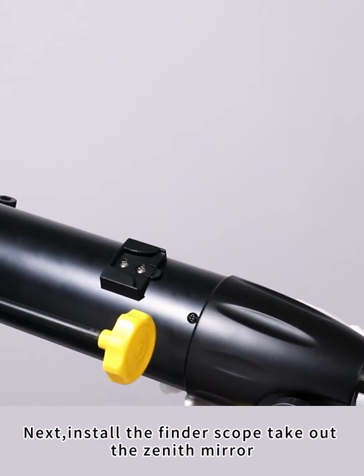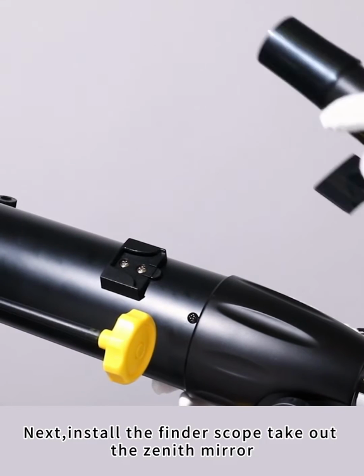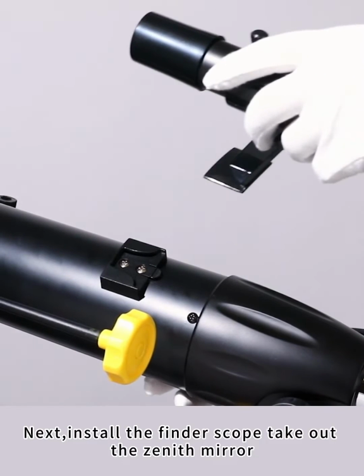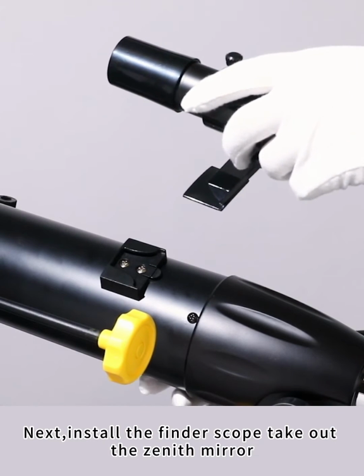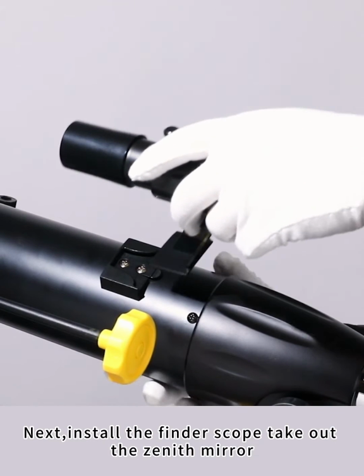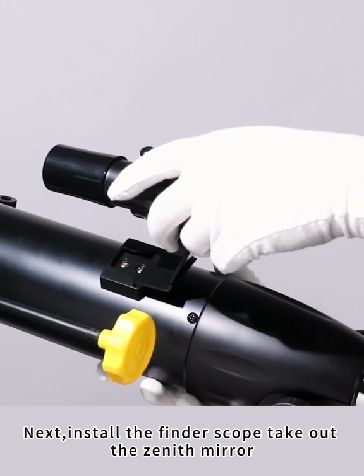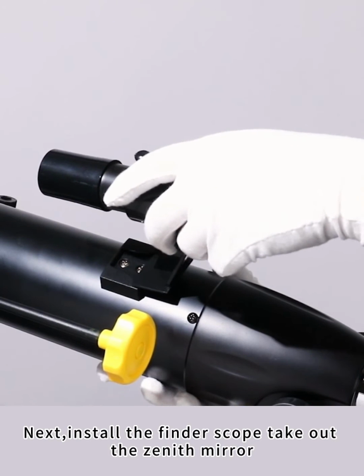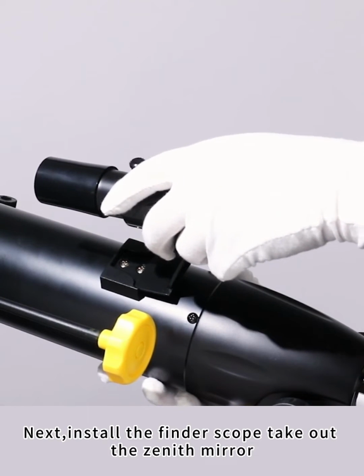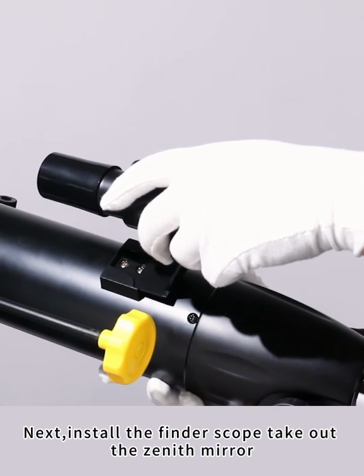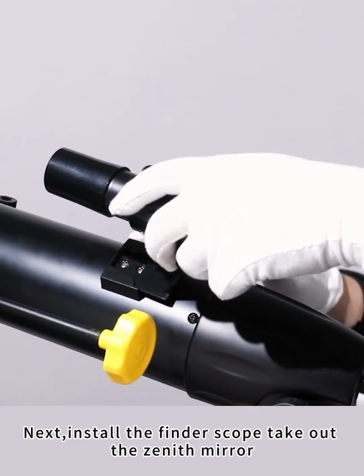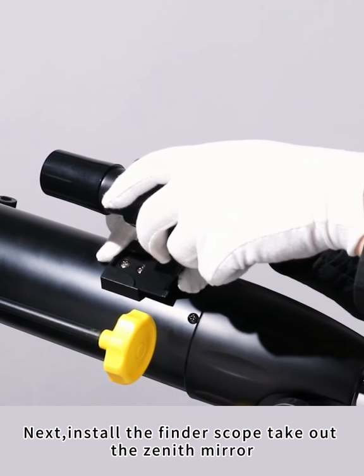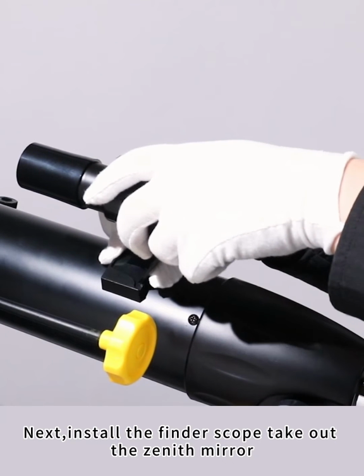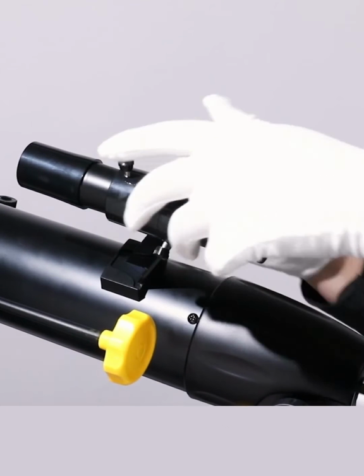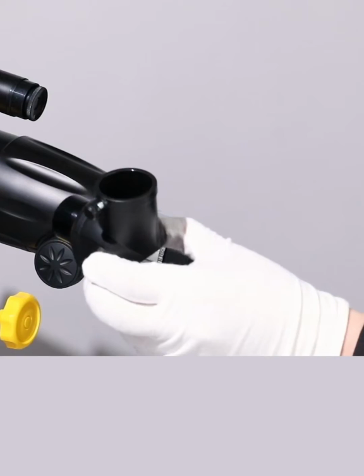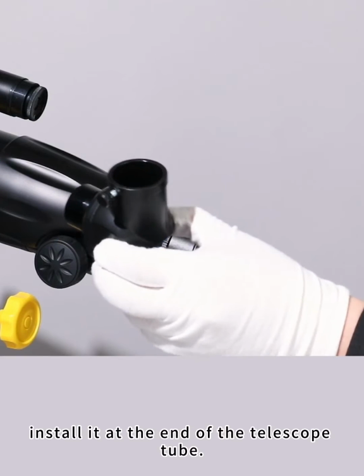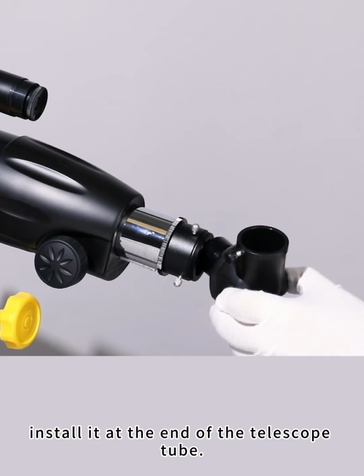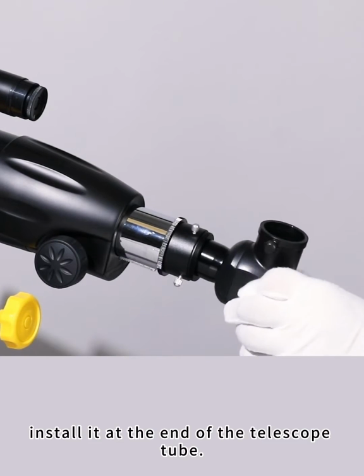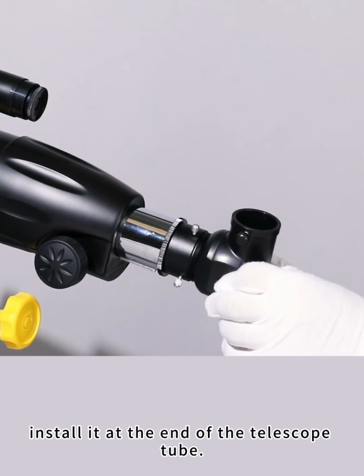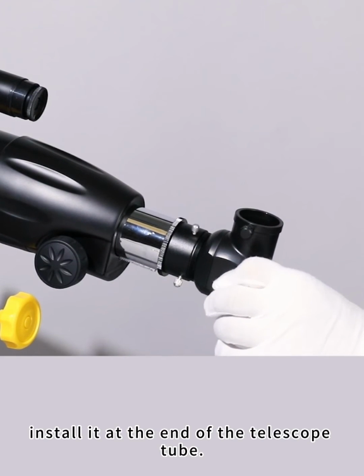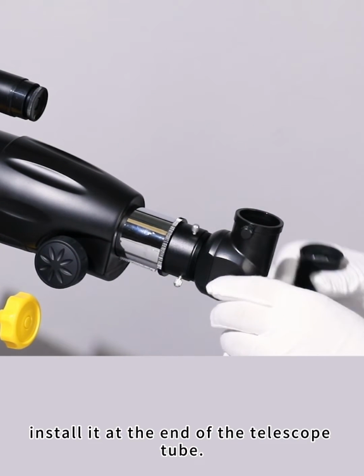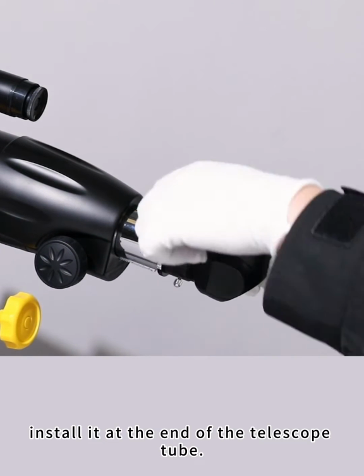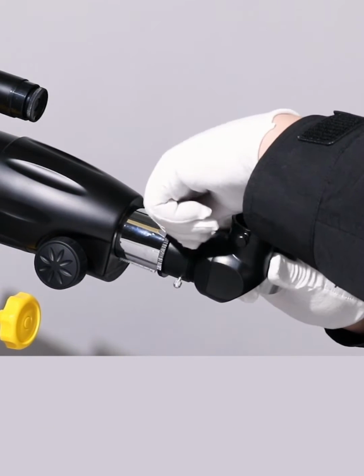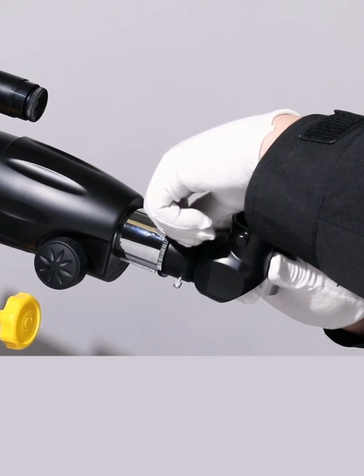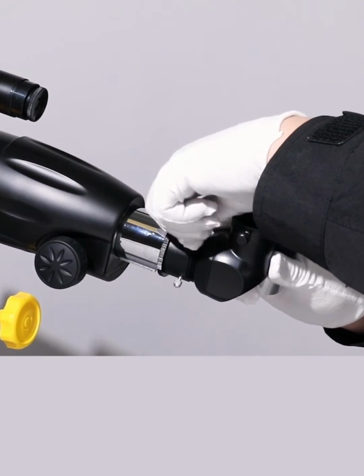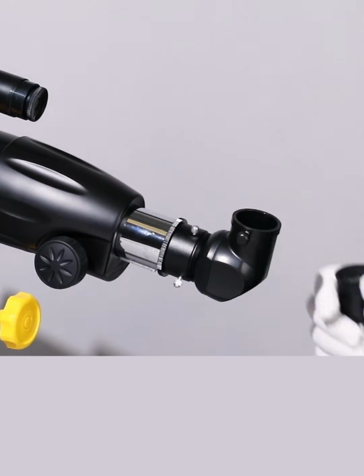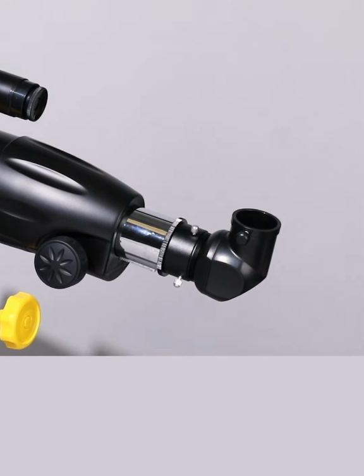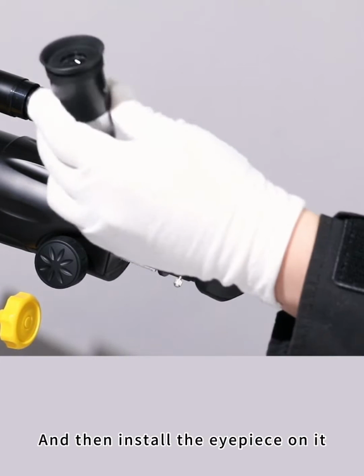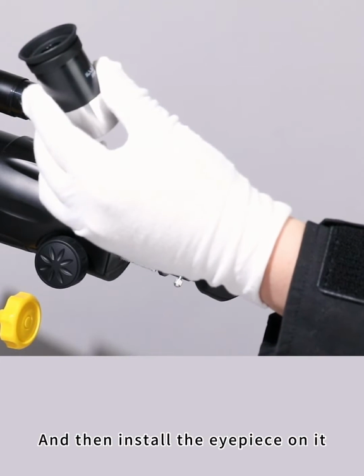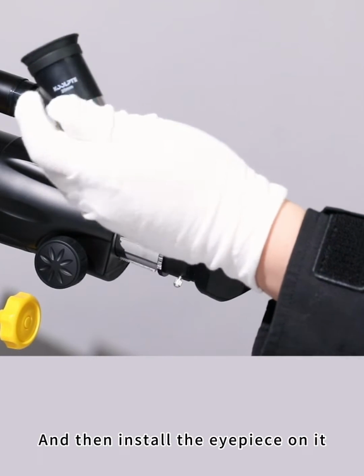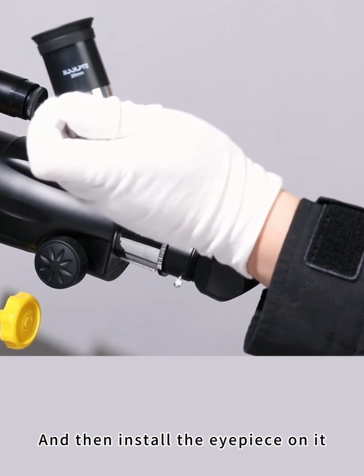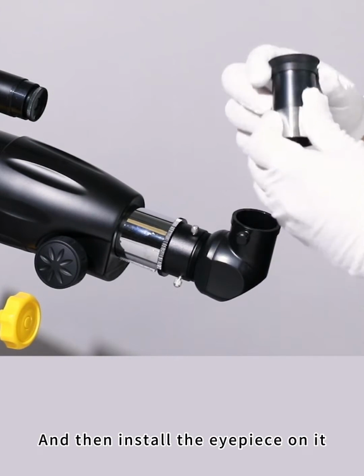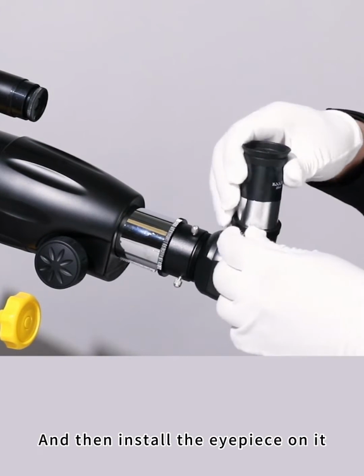Next, install the finder scope and take out the zenith mirror. Install it at the end of the telescope tube, and then install the eyepiece on it.